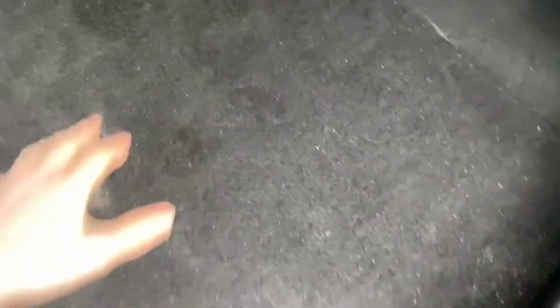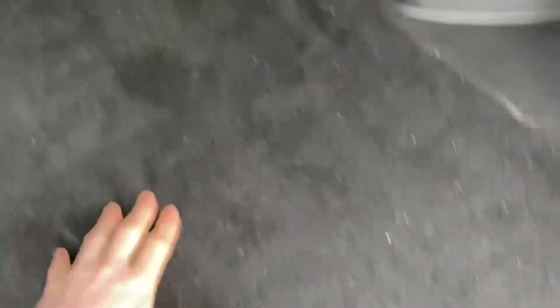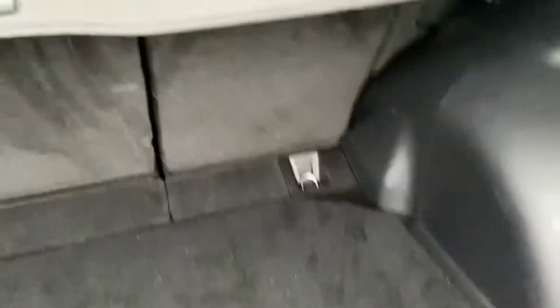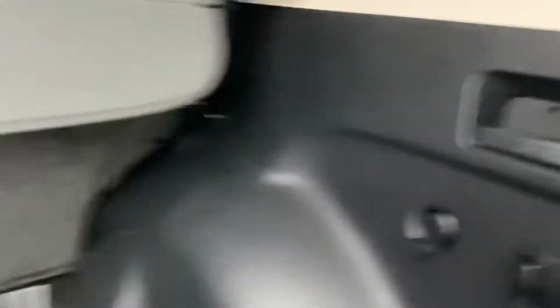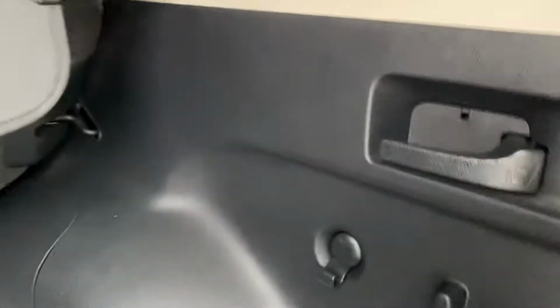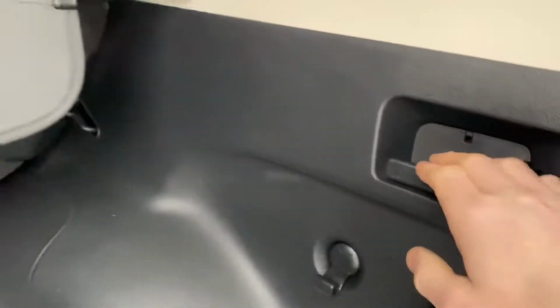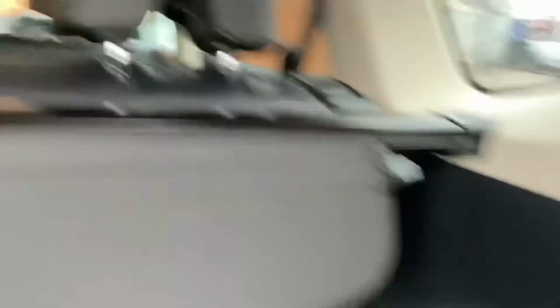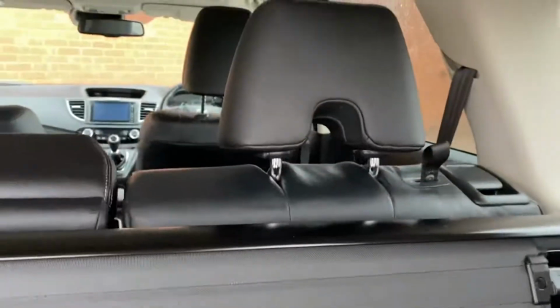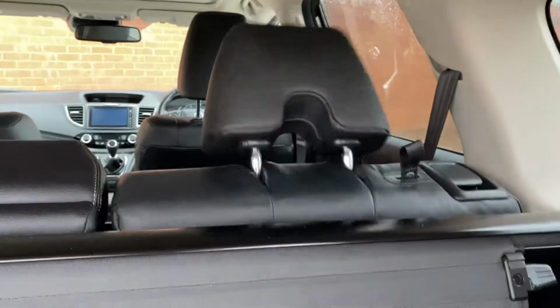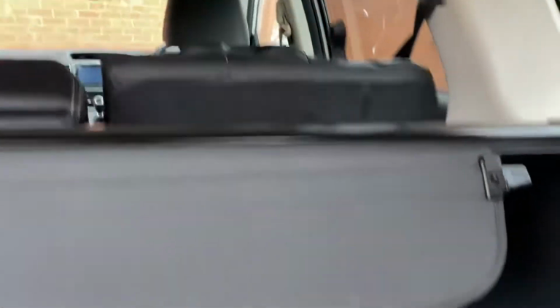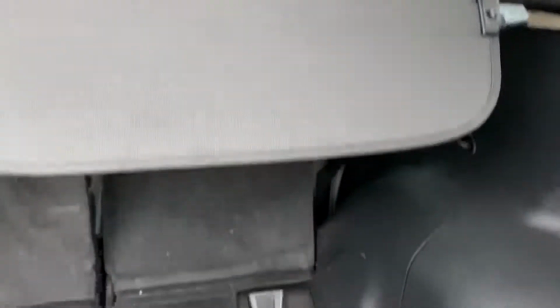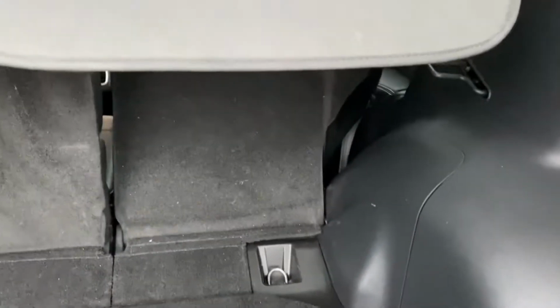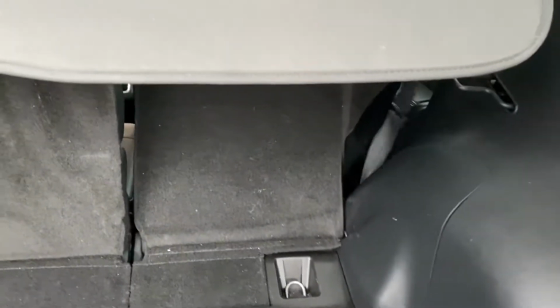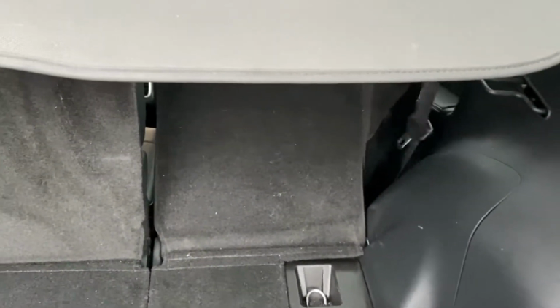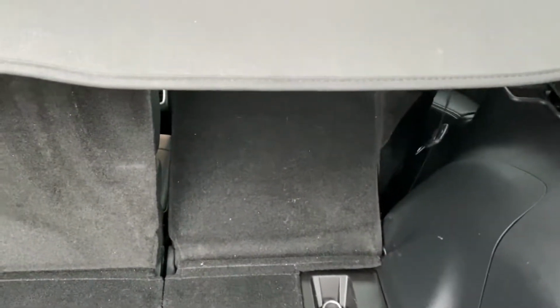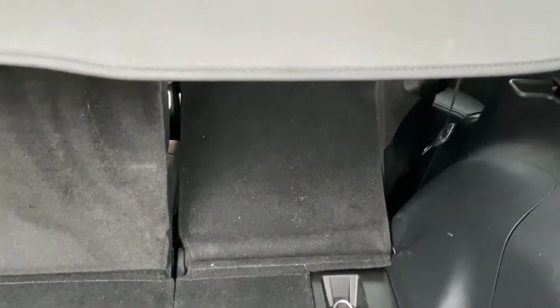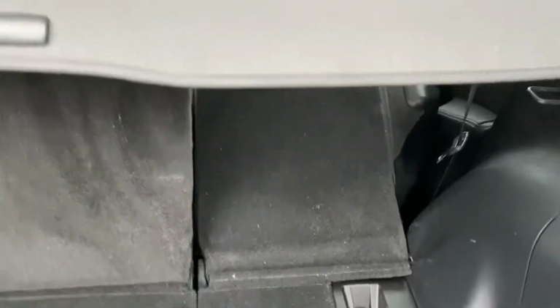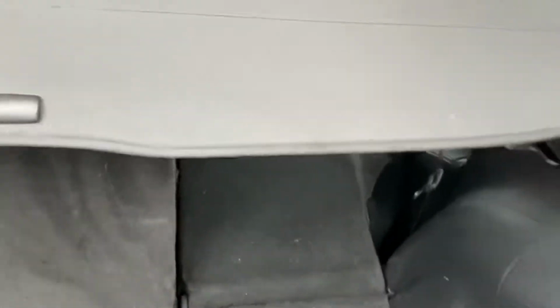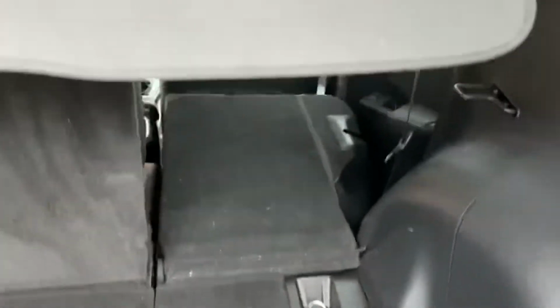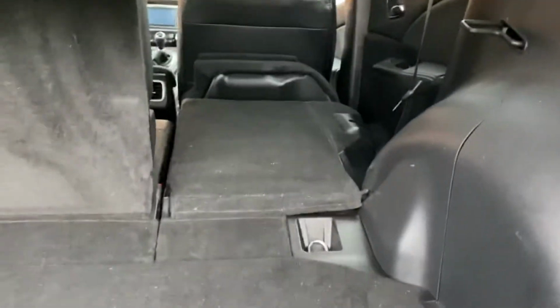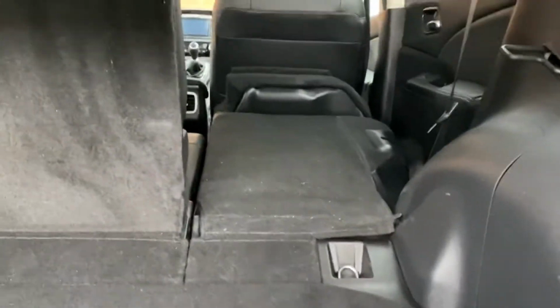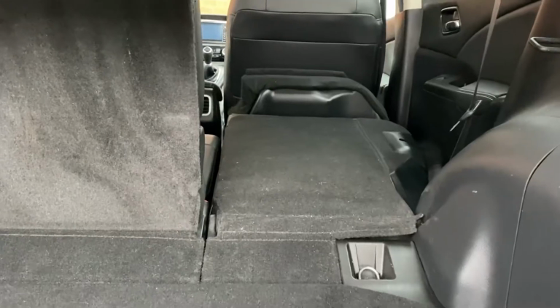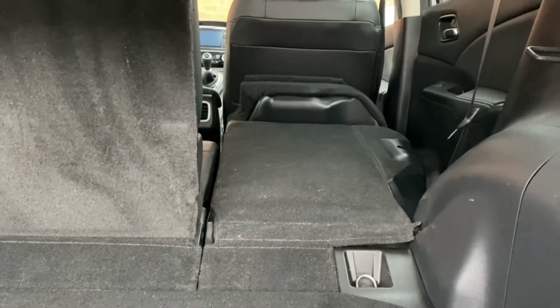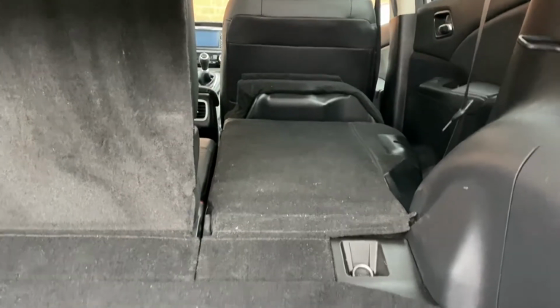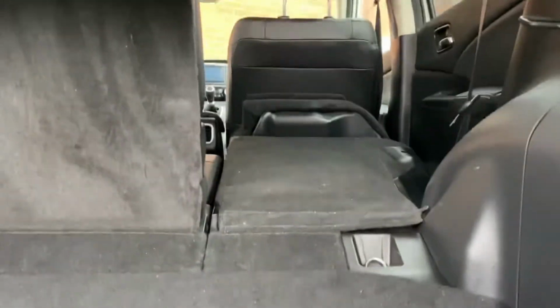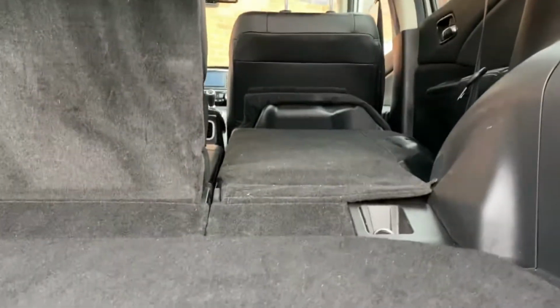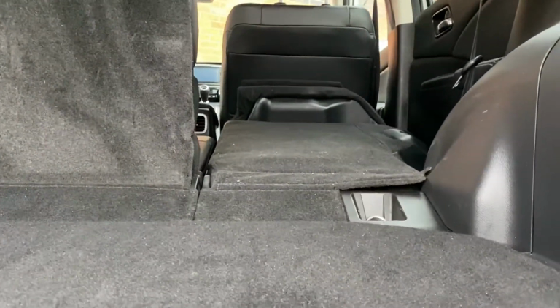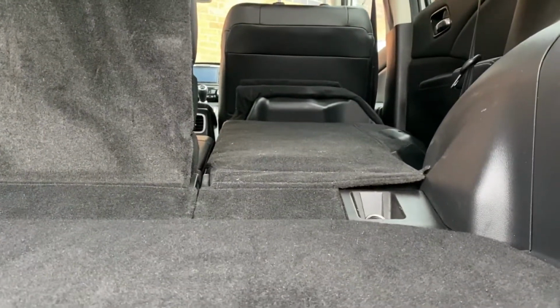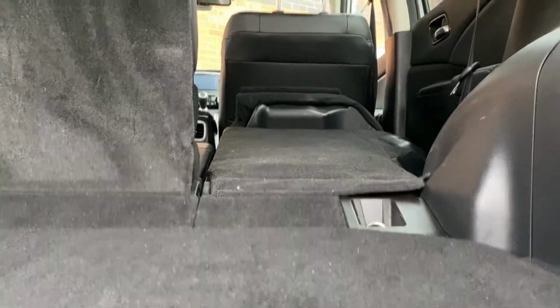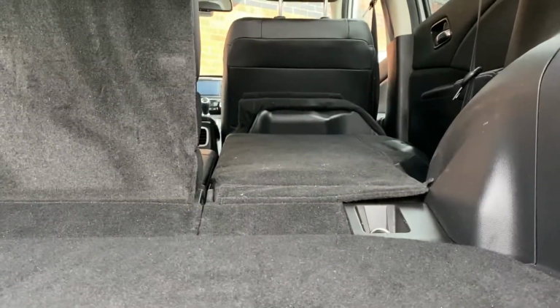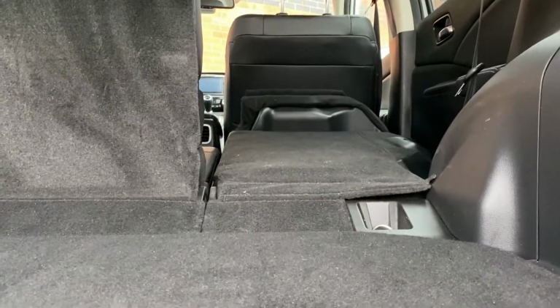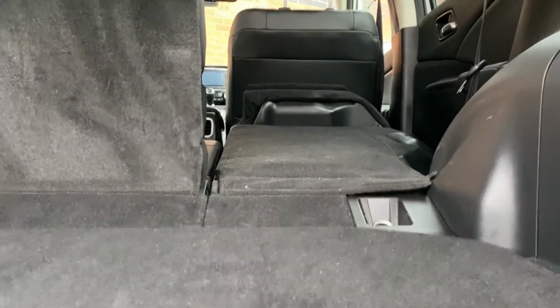Just pop the boot down — these little handles here, the way they work is you just pull those down and the seat folds forwards. Give it a second and there we go. As you can see there's not much of a lip at all into the back there.